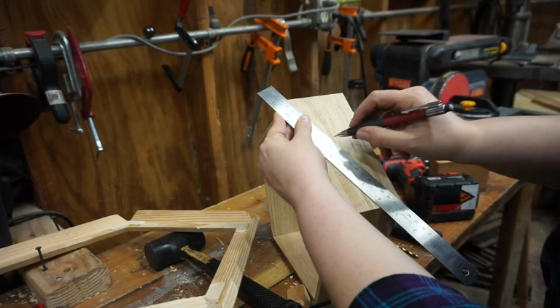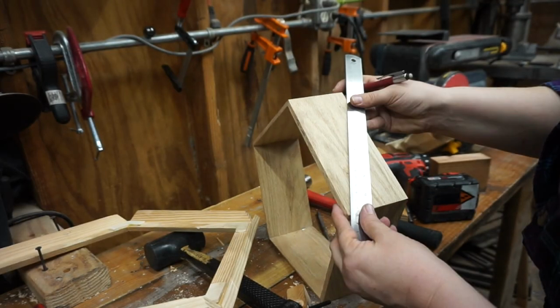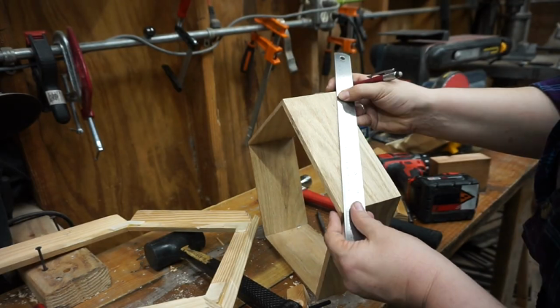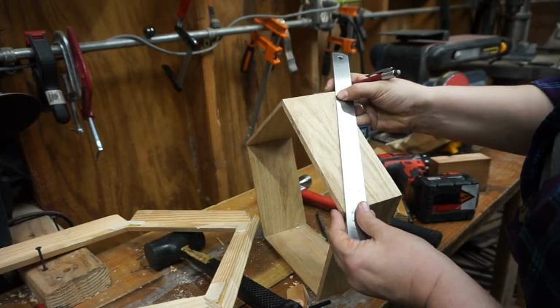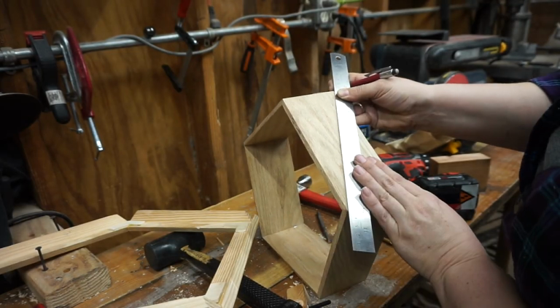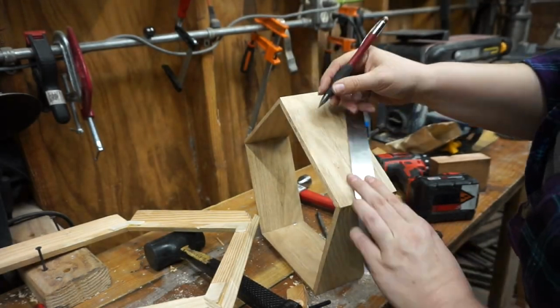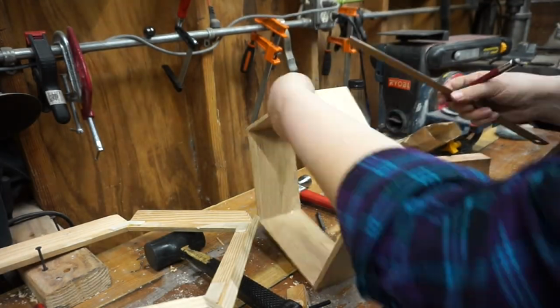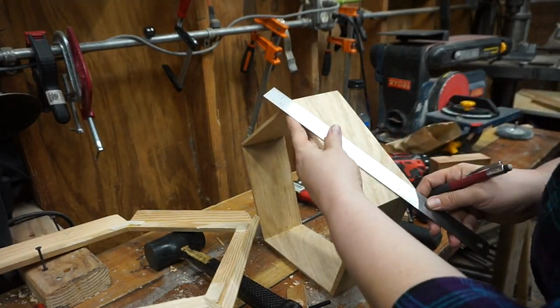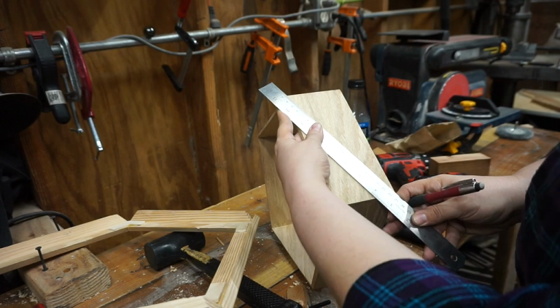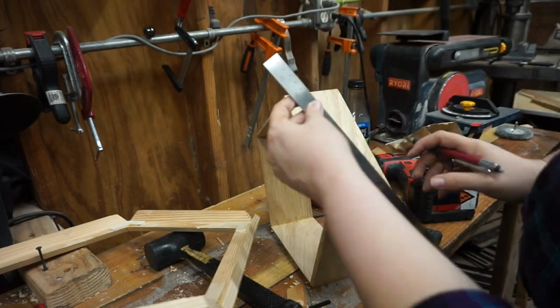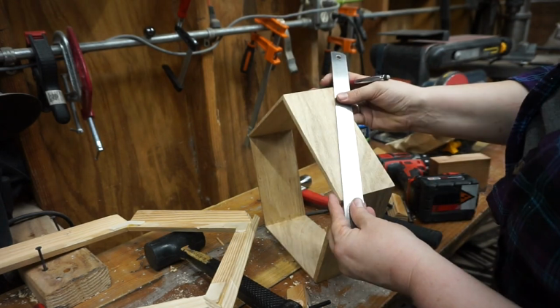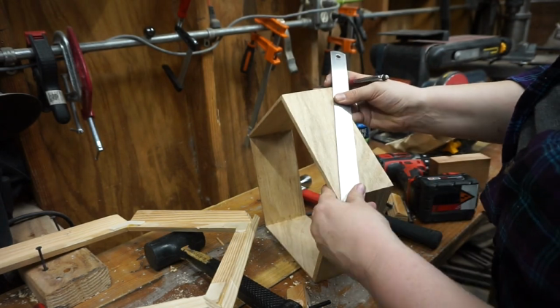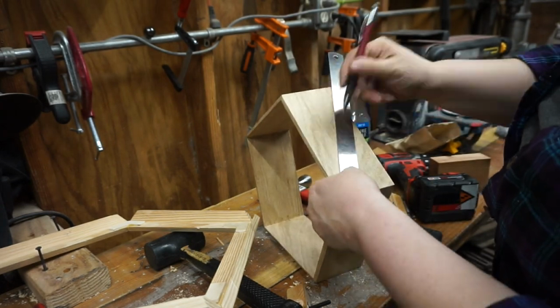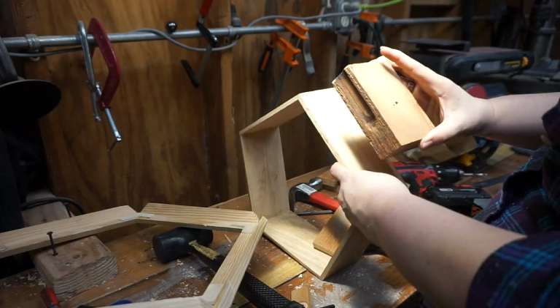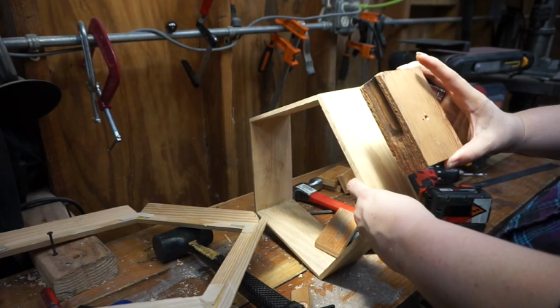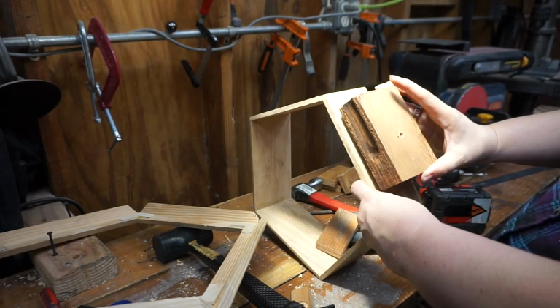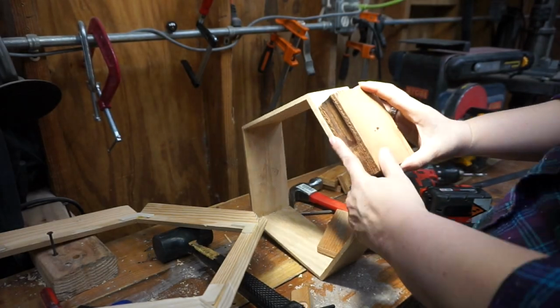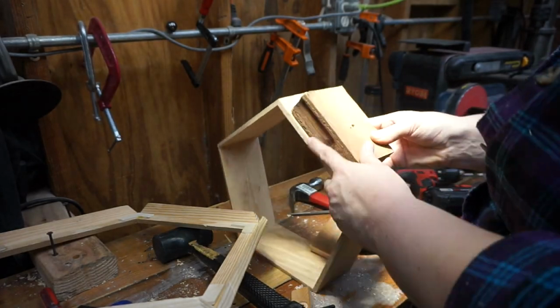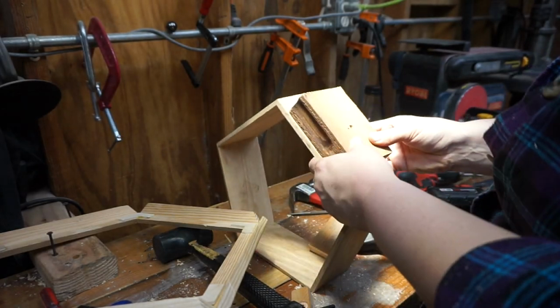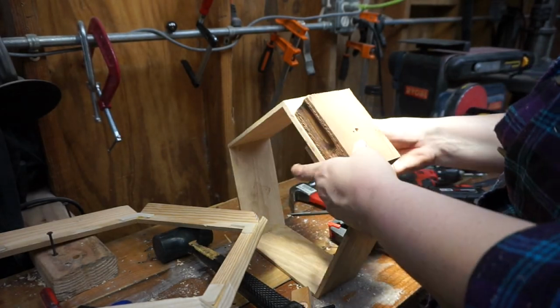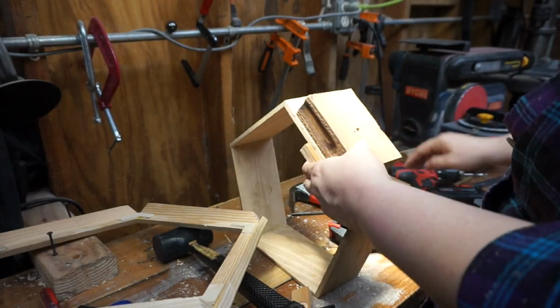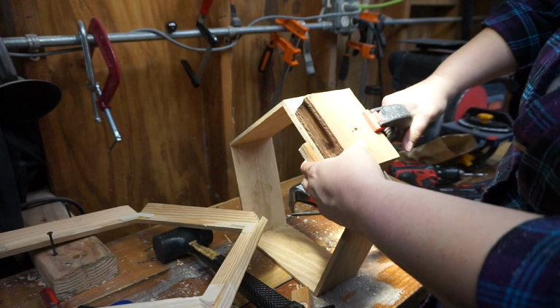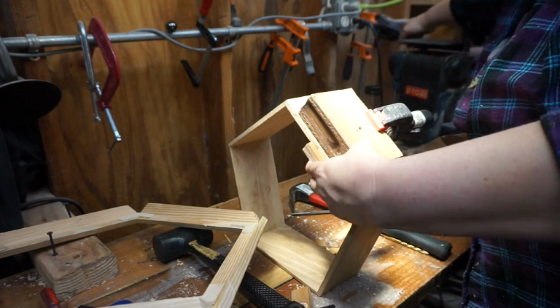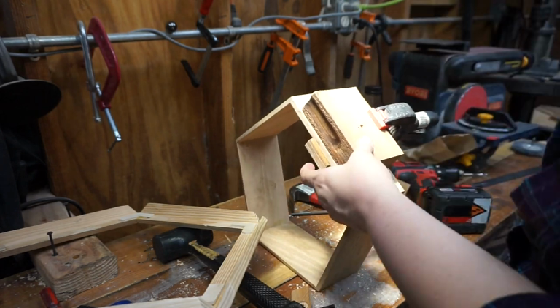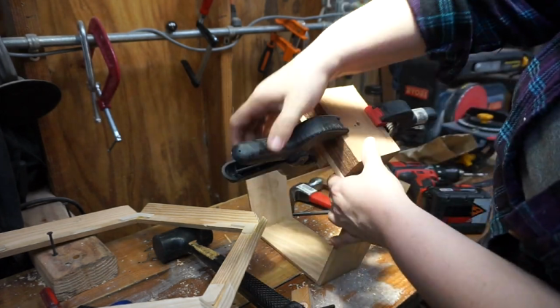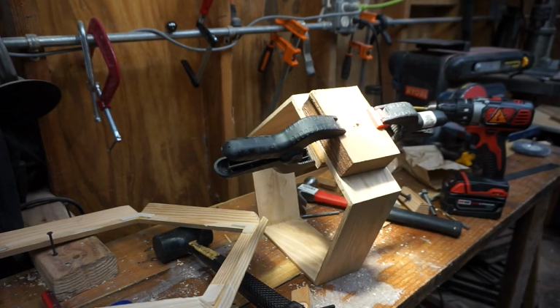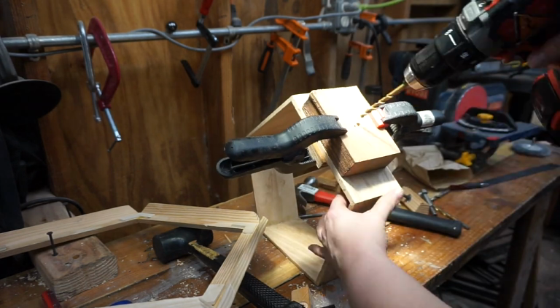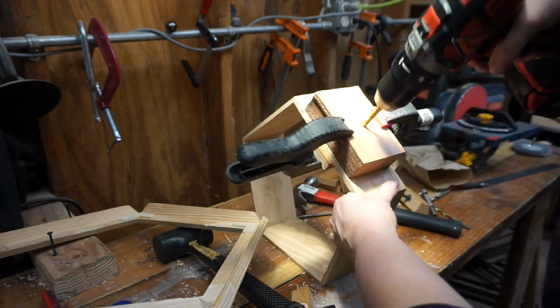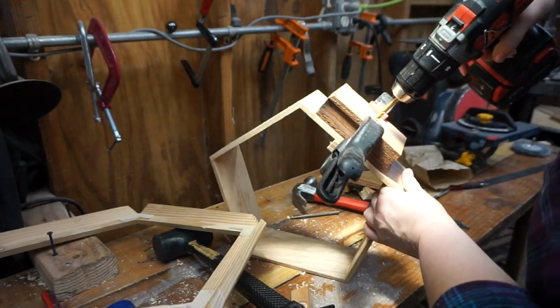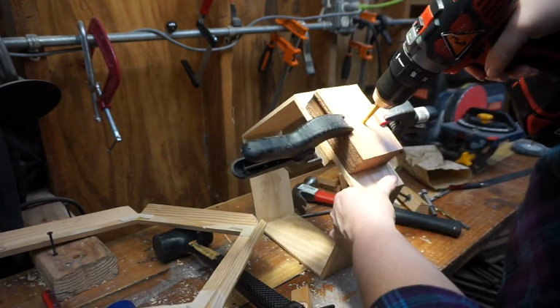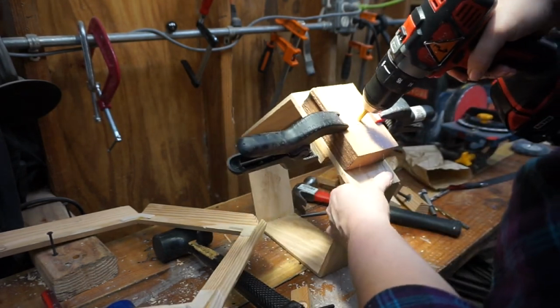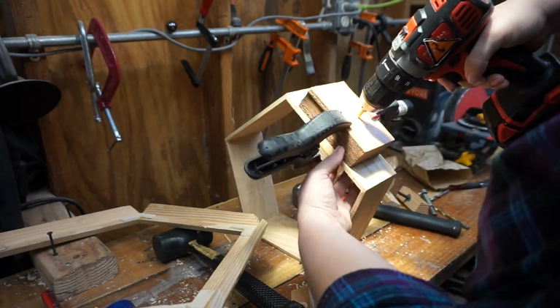I found the centers of each side of the drum shell by drawing lines from the corners, then clamped up my guide block and sacrificial wood on the opposite side. Then I drilled holes in my lovely drum shell.